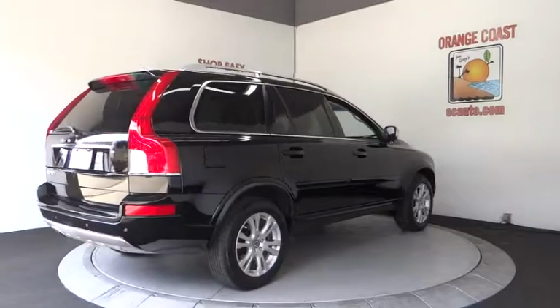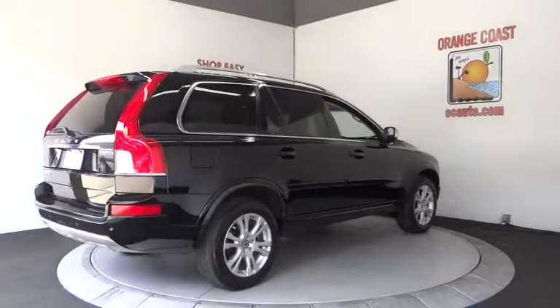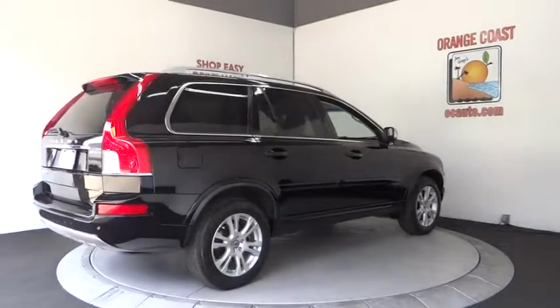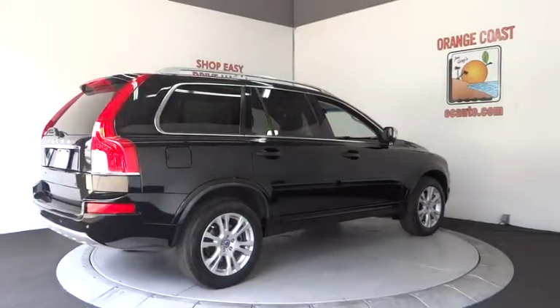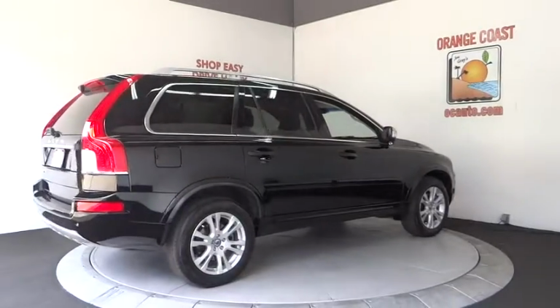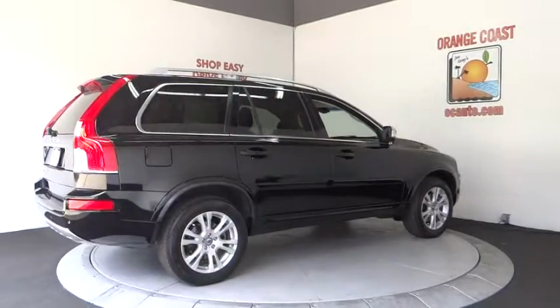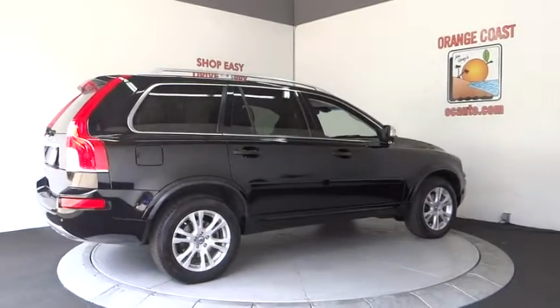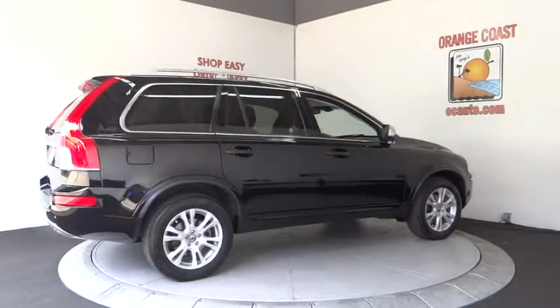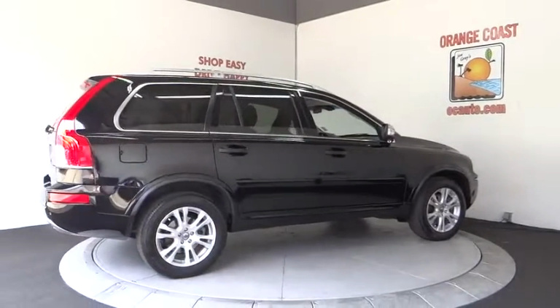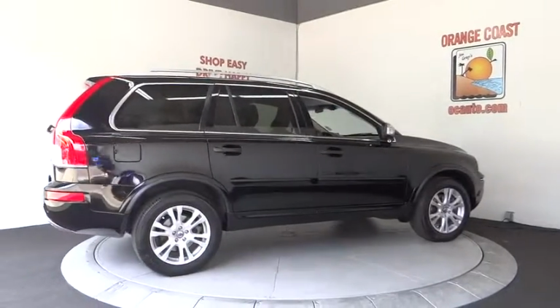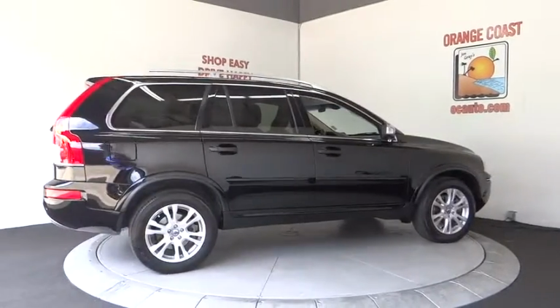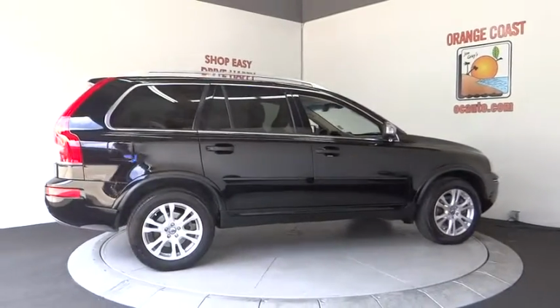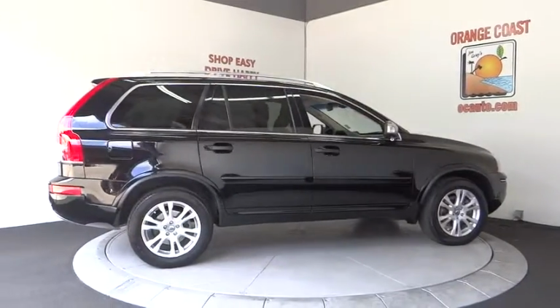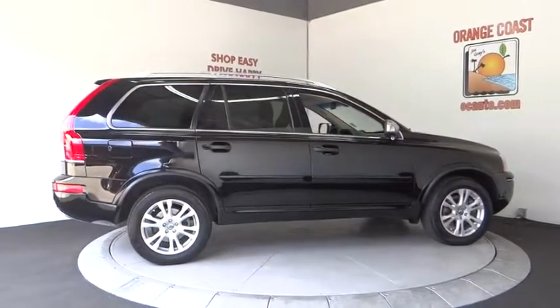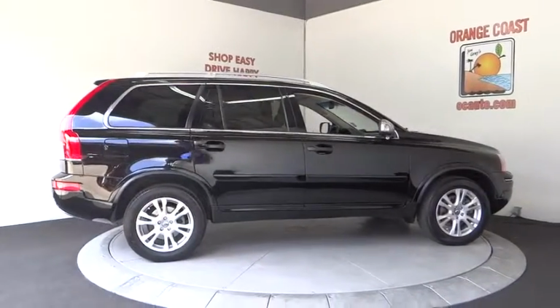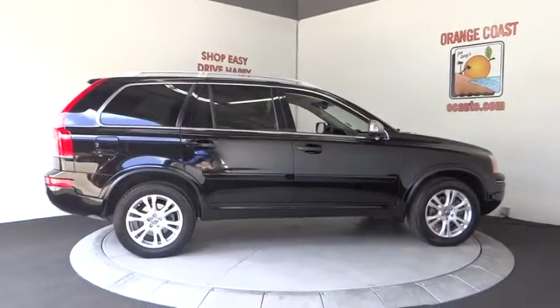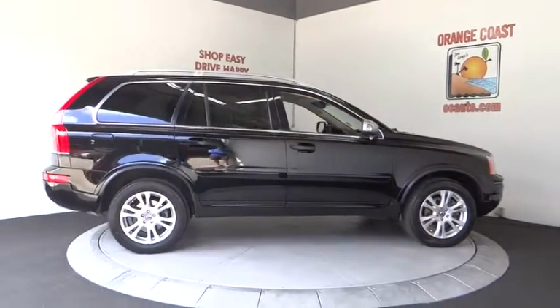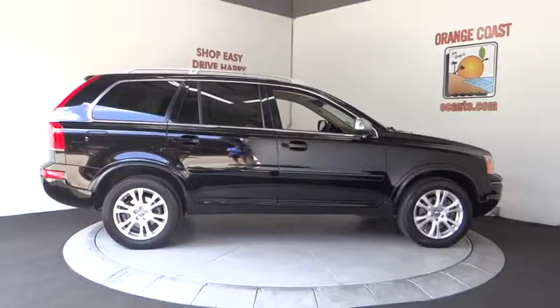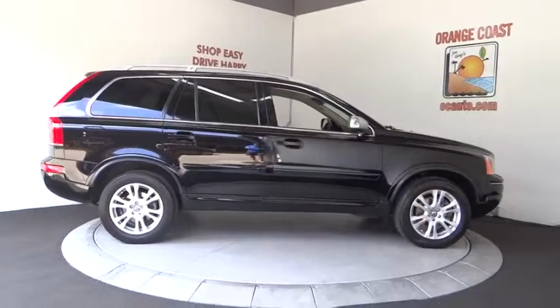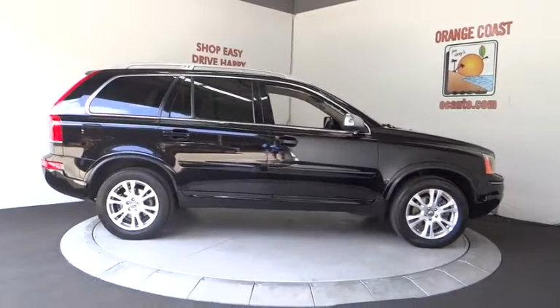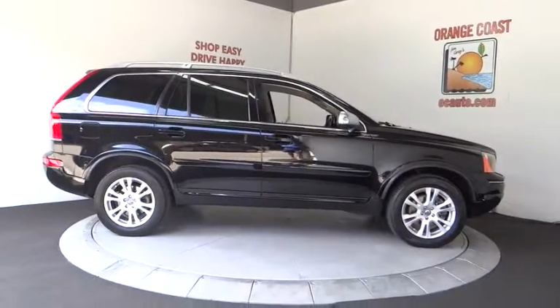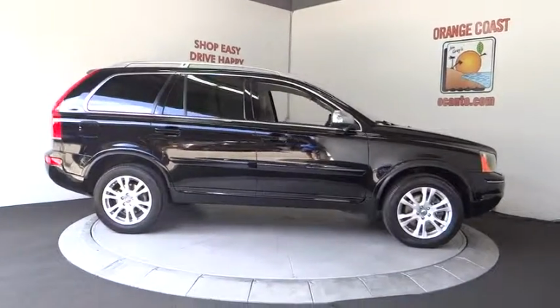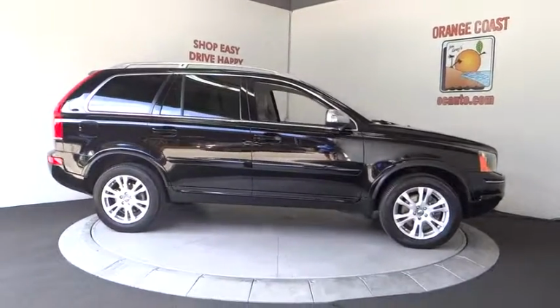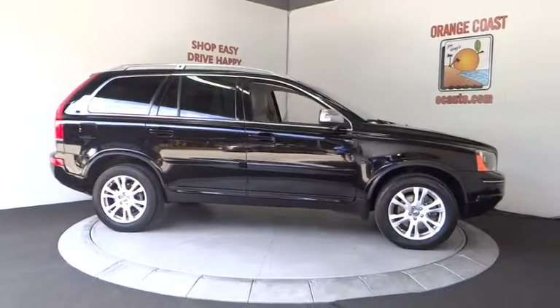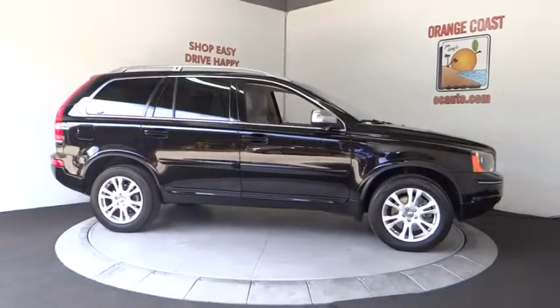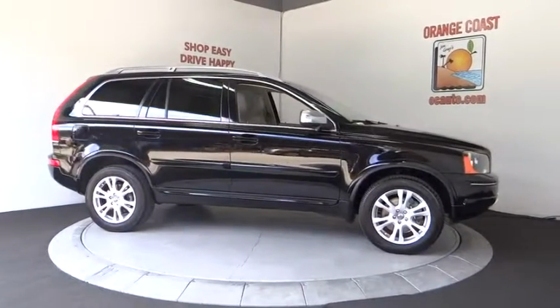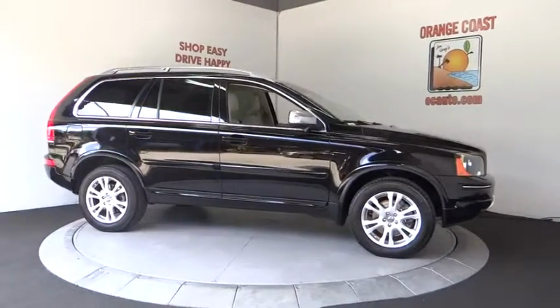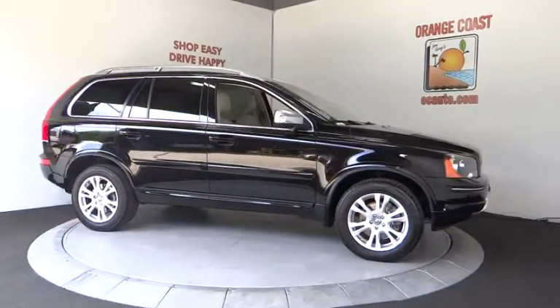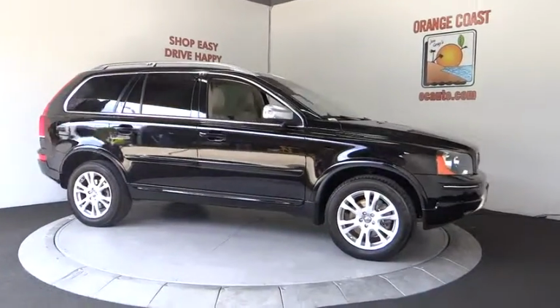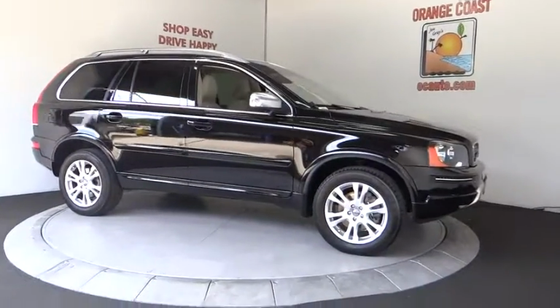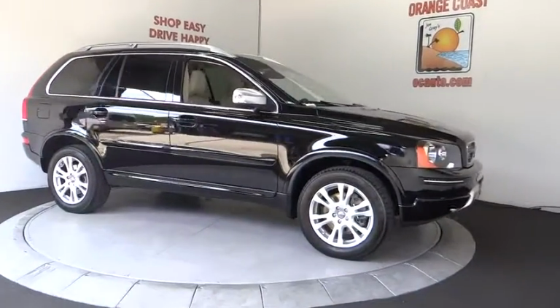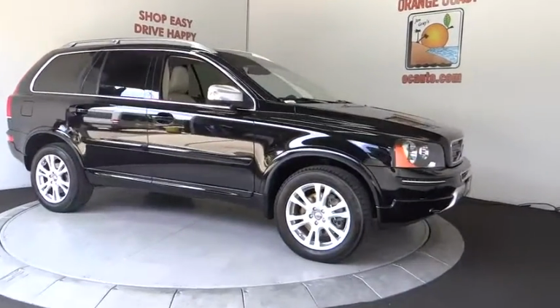Moonroof, Bluetooth, adjustable steering wheel, driver airbag, power steering, four-wheel disc brakes, aluminum wheels, auto-dimming rear-view mirror.